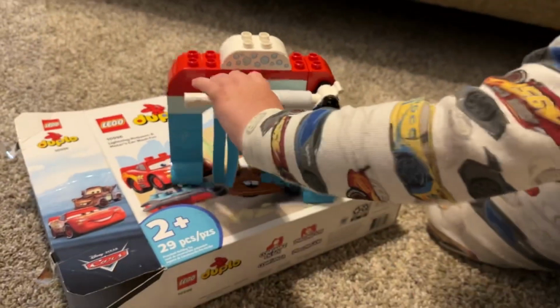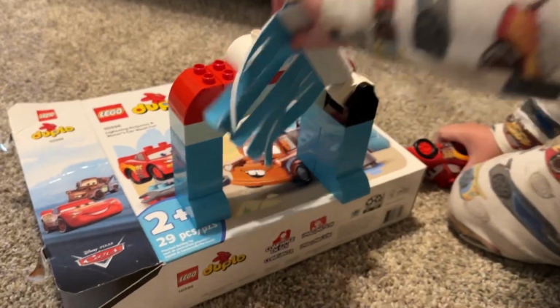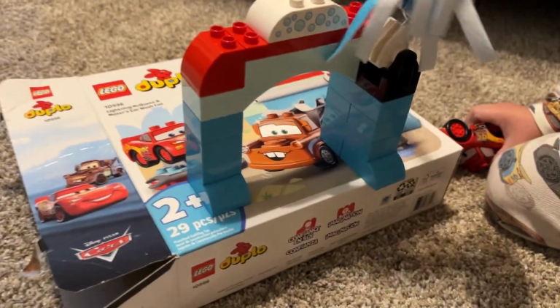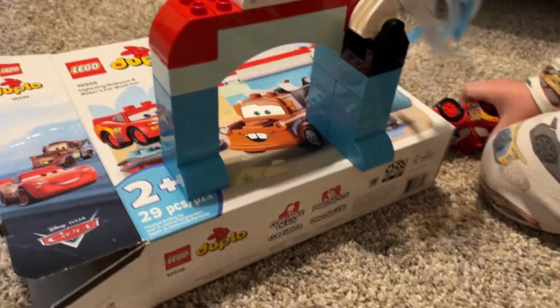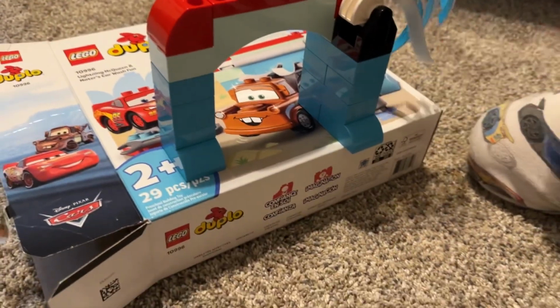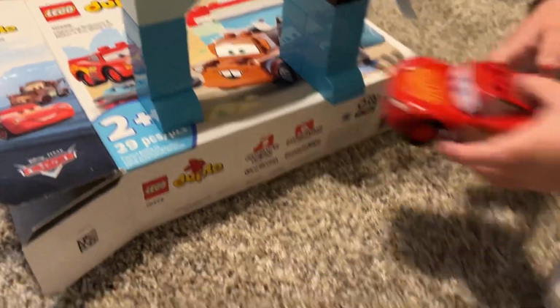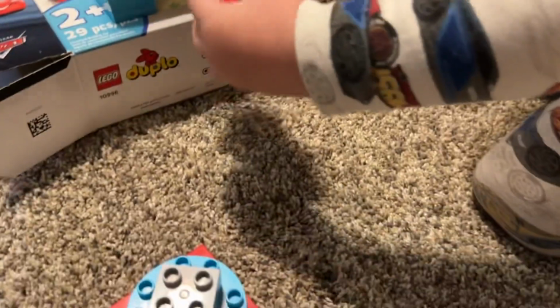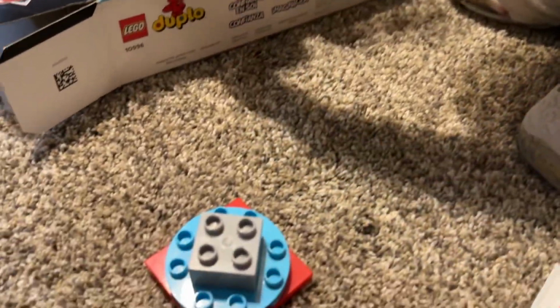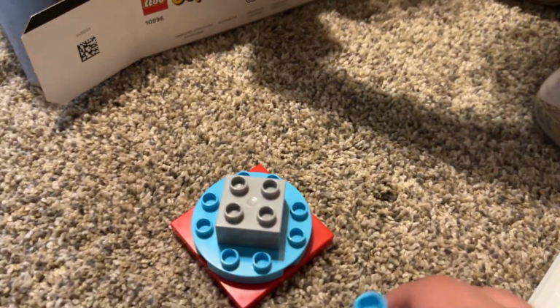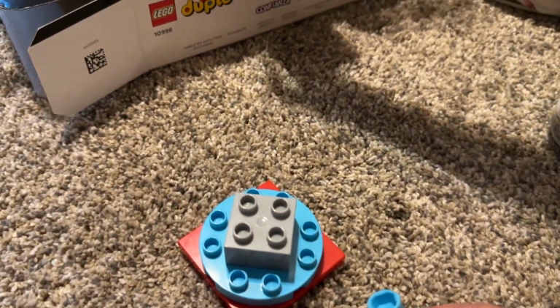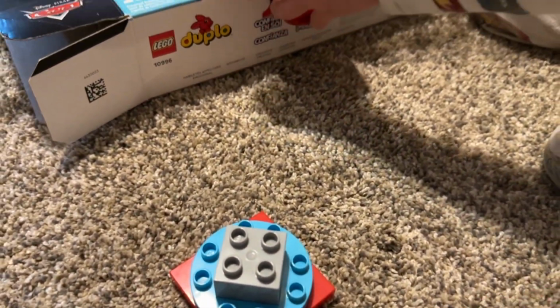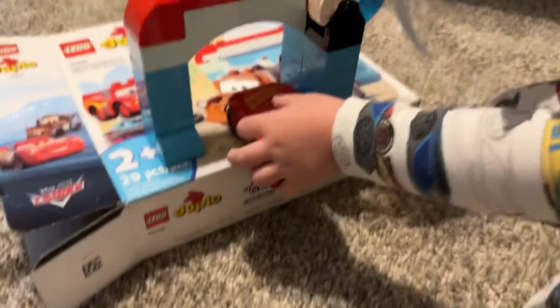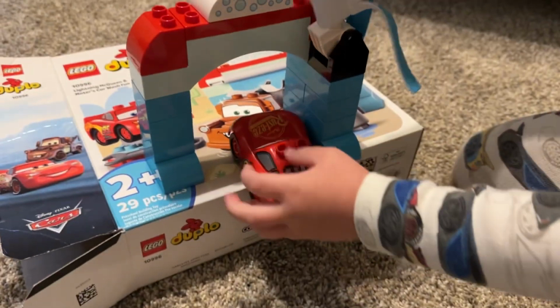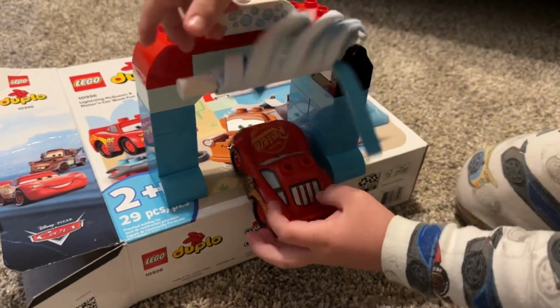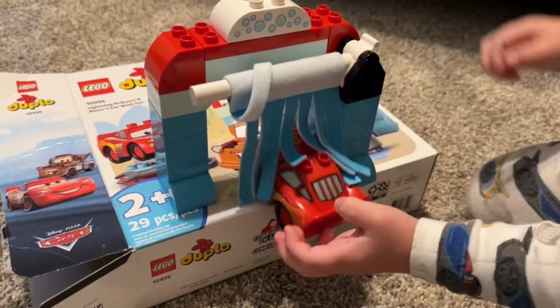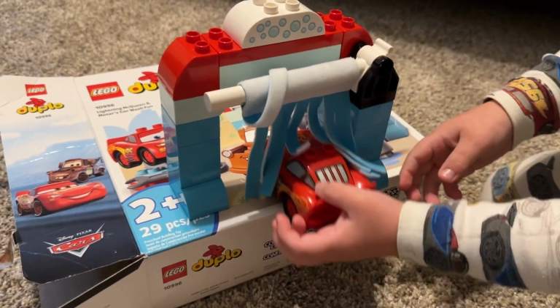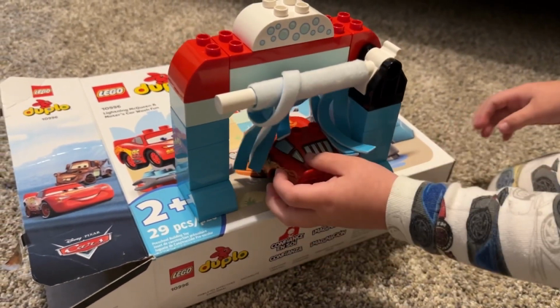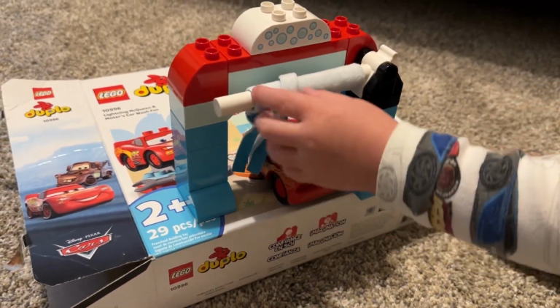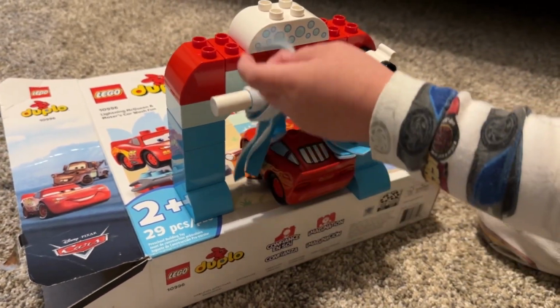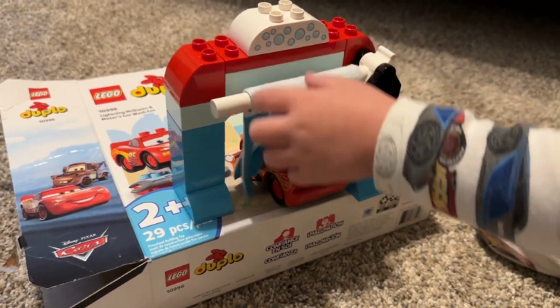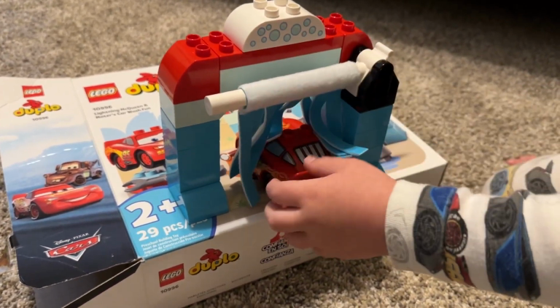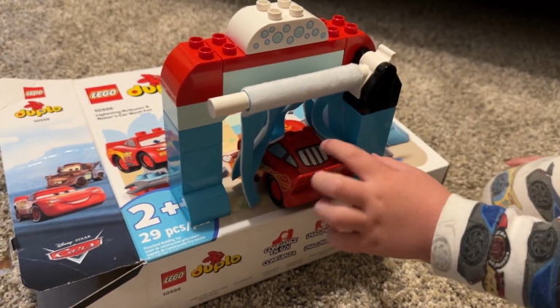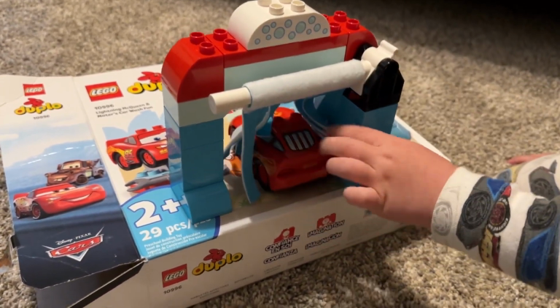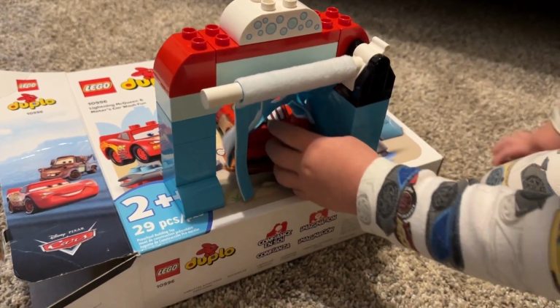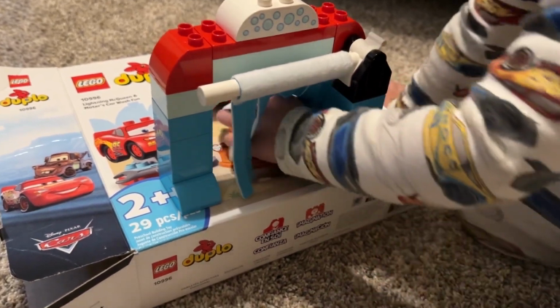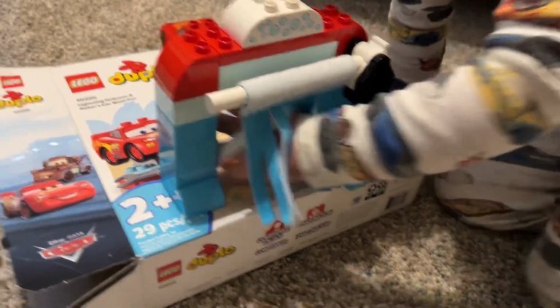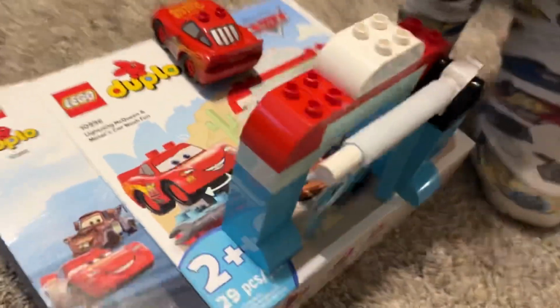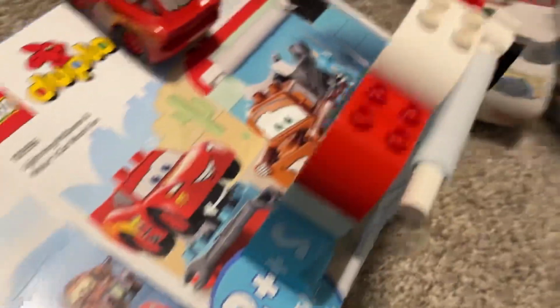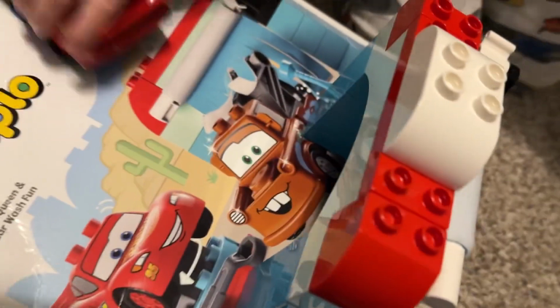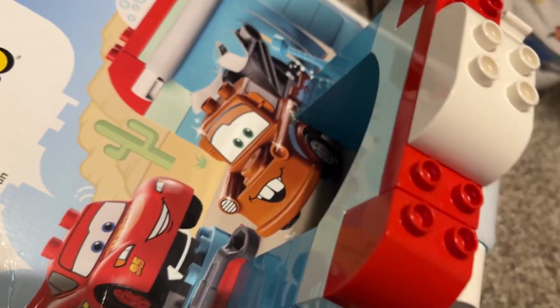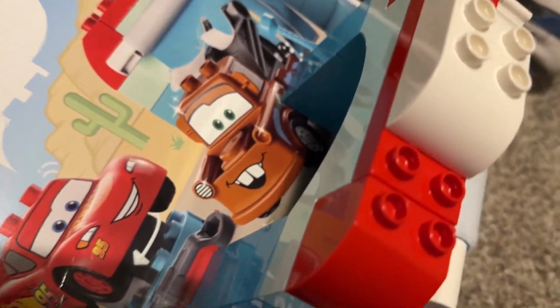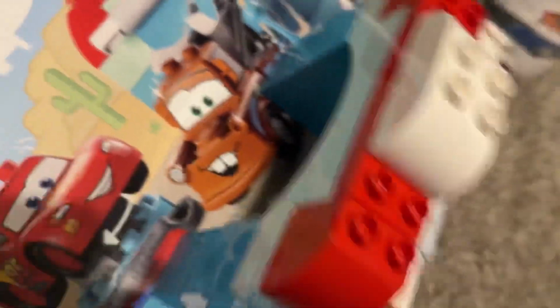And what's this right here? Can you put Lightning McQueen up on this little thing? You're going to get him clean first. There we go. We got Lightning McQueen all clean. And here's the other side of it.